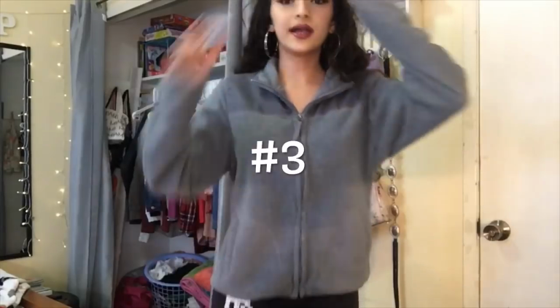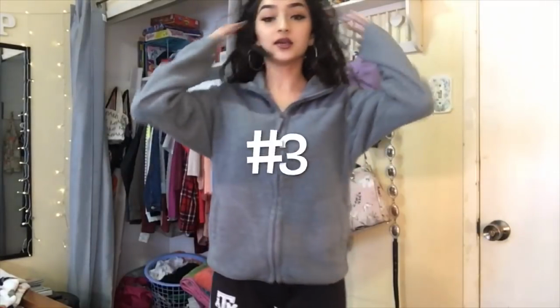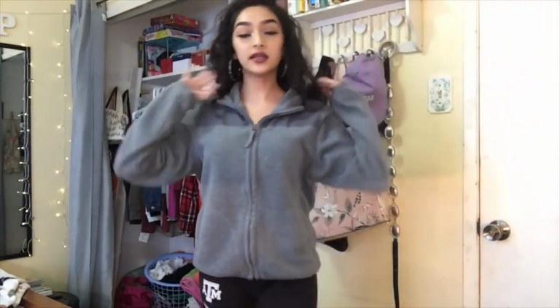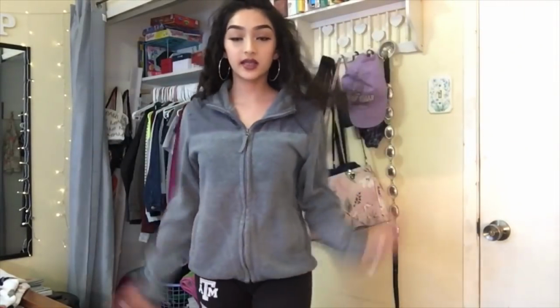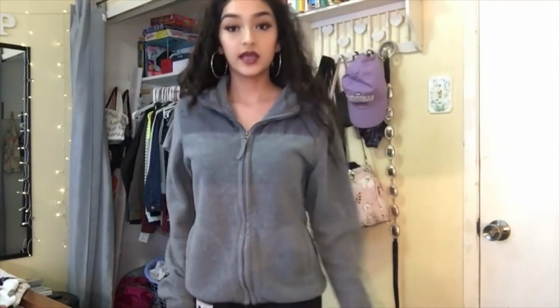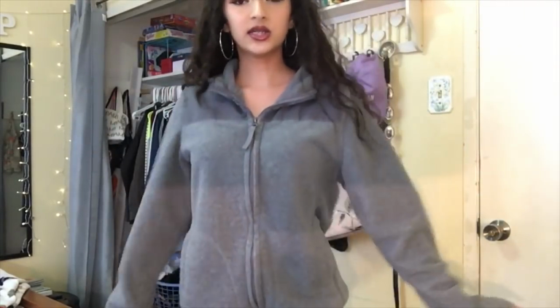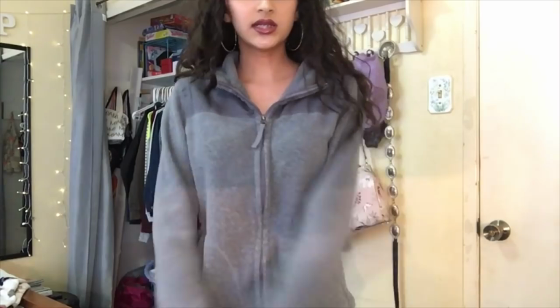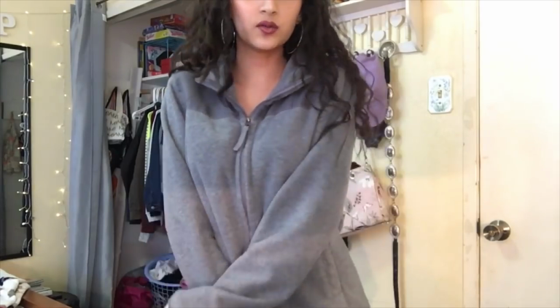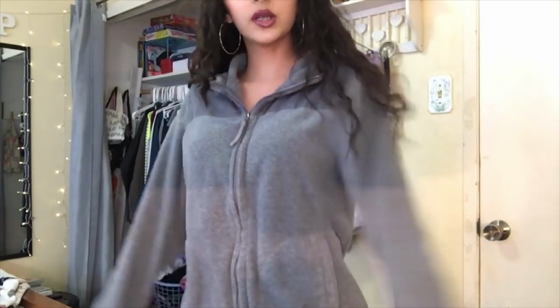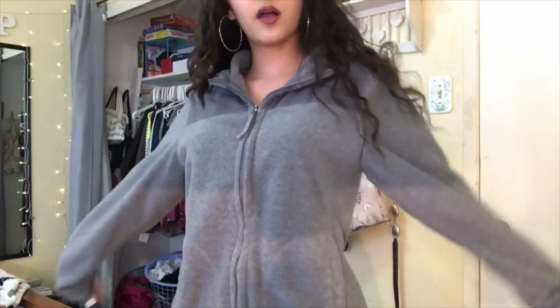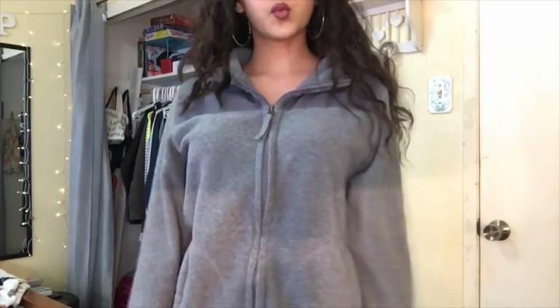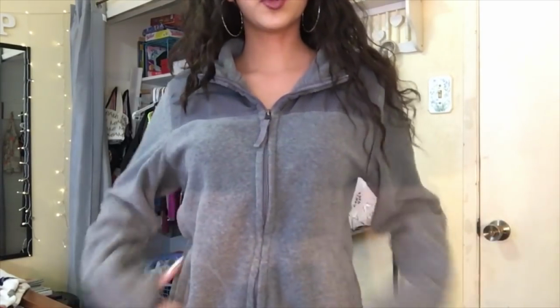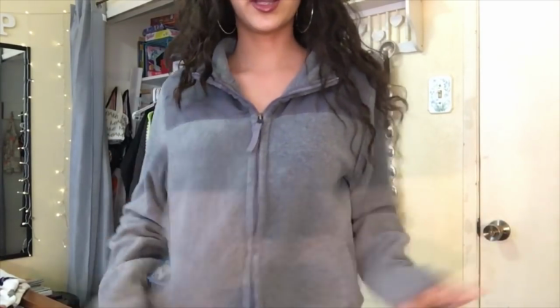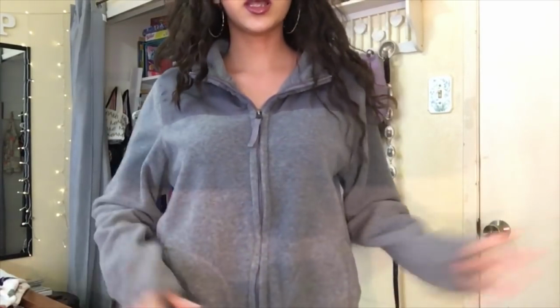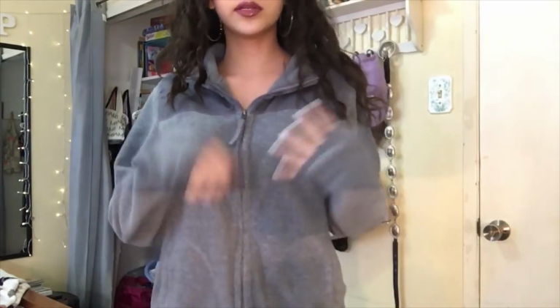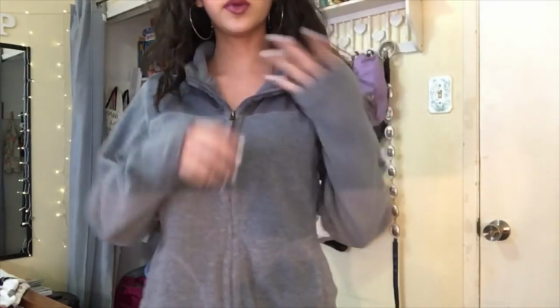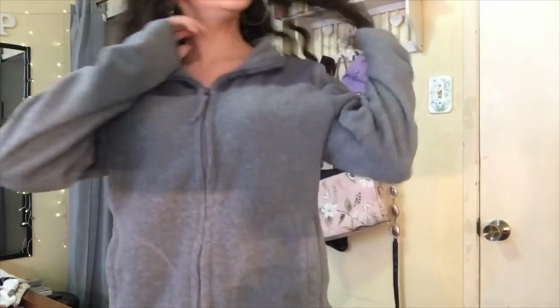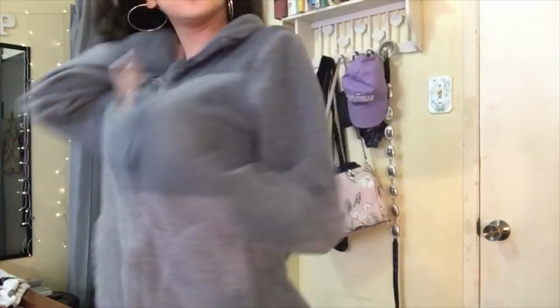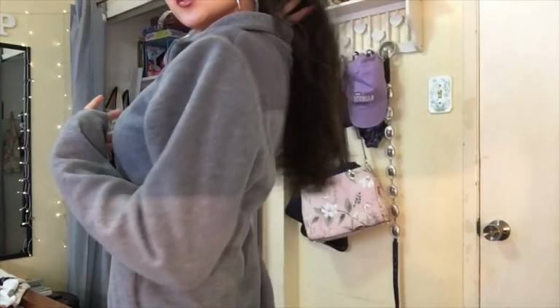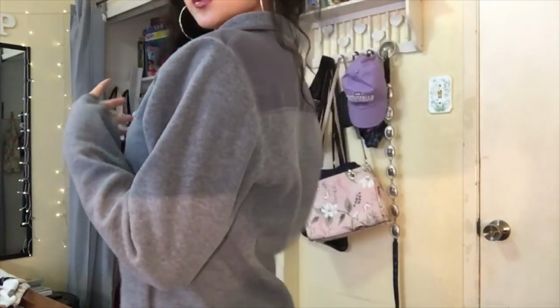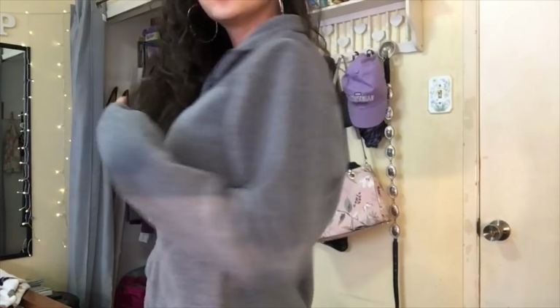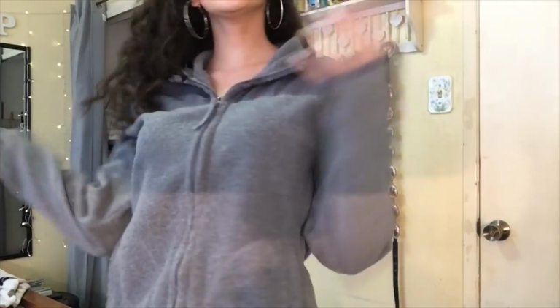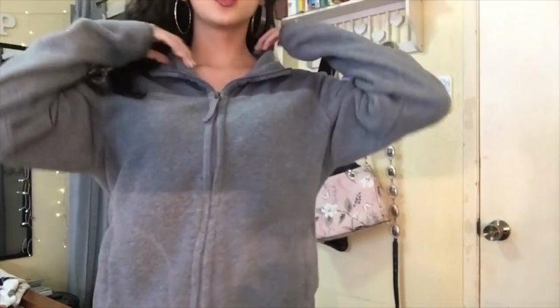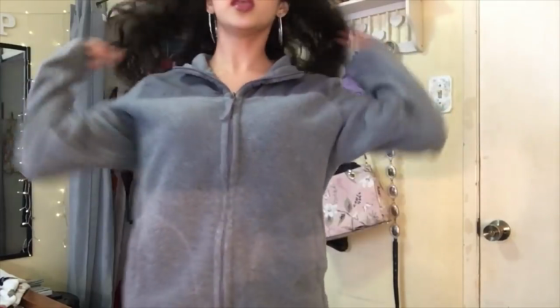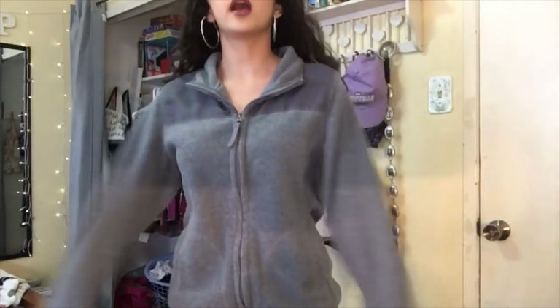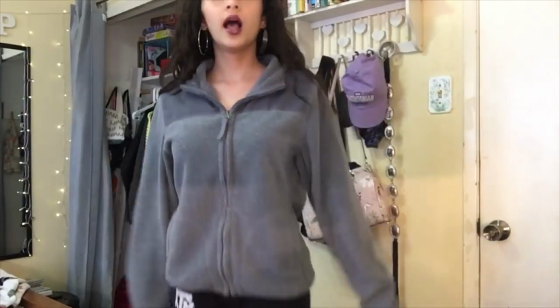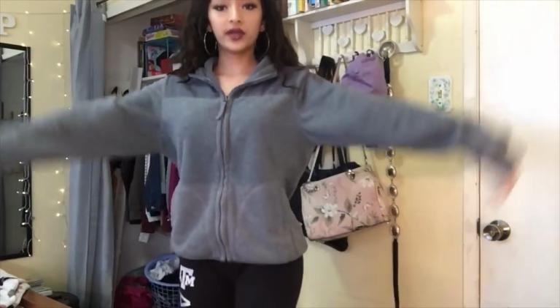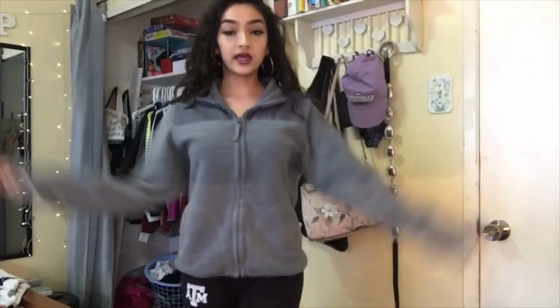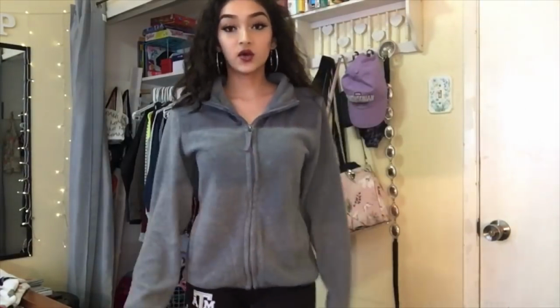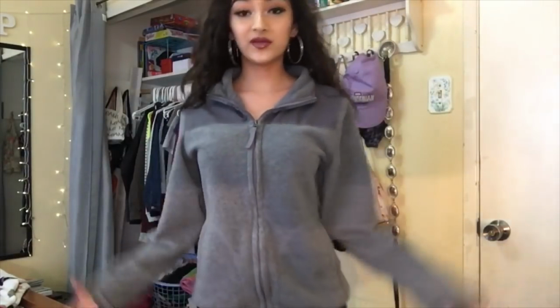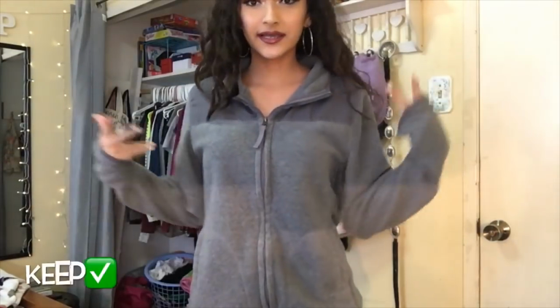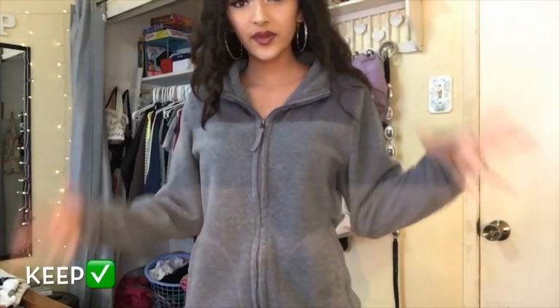This is a super soft and warm gray zip-up — it doesn't have a hoodie, just a mock neck. I really like it, so I'm obviously going to keep it.